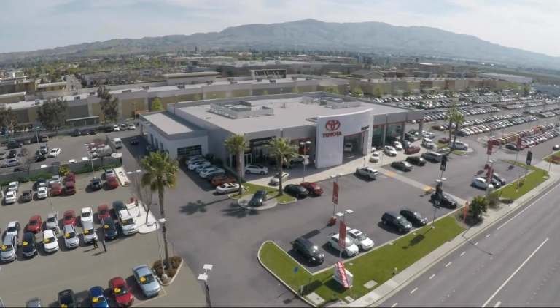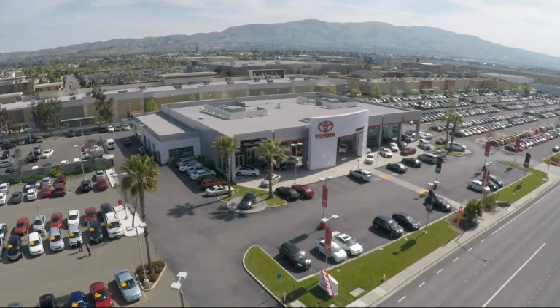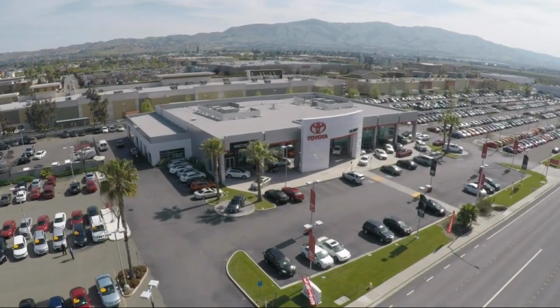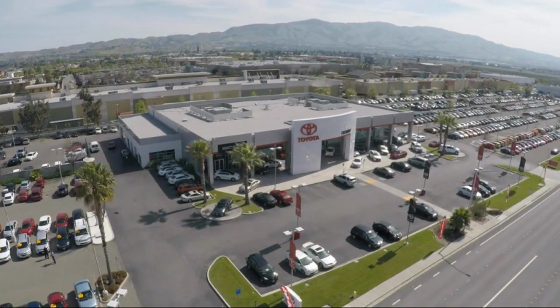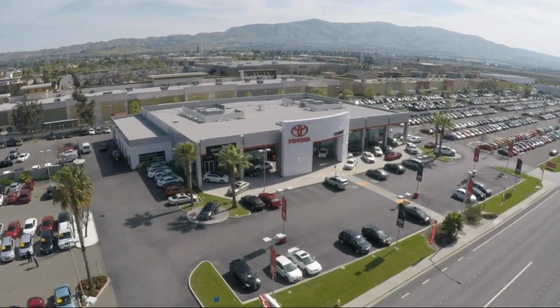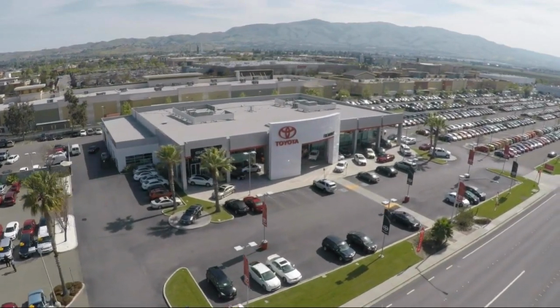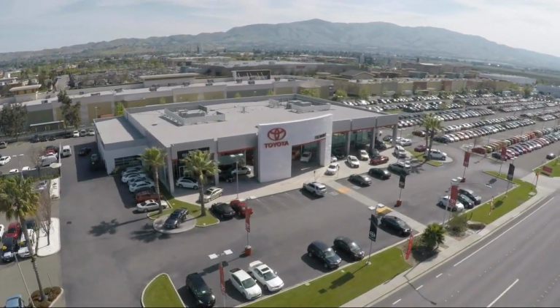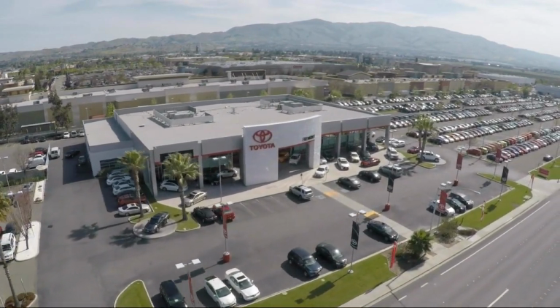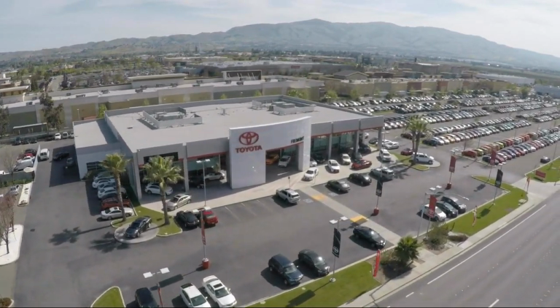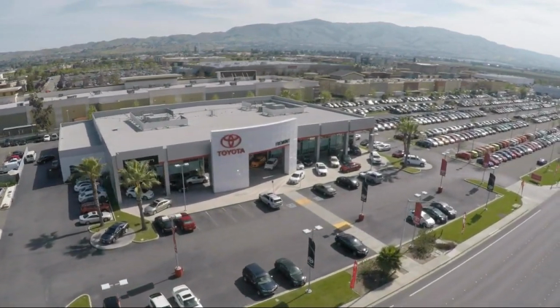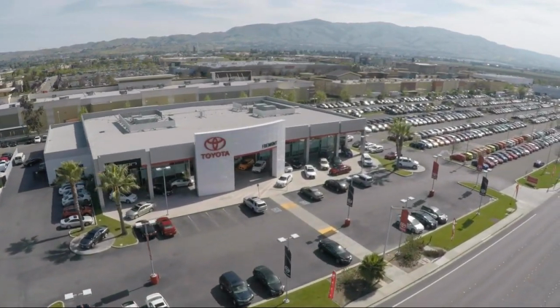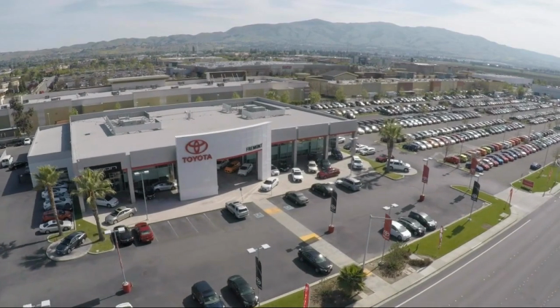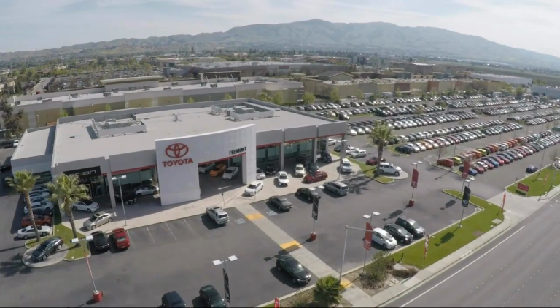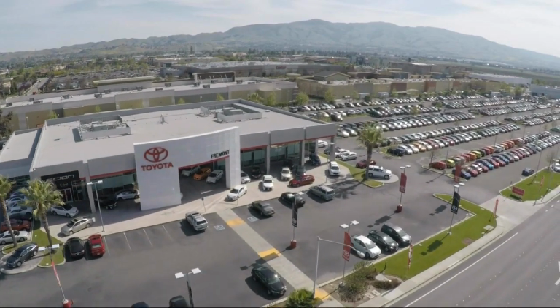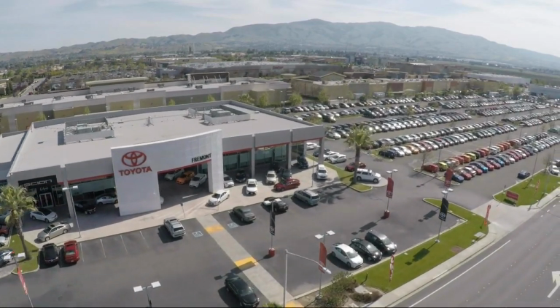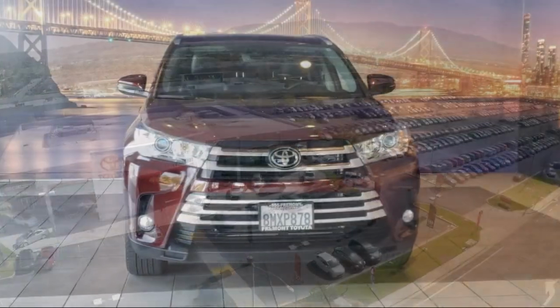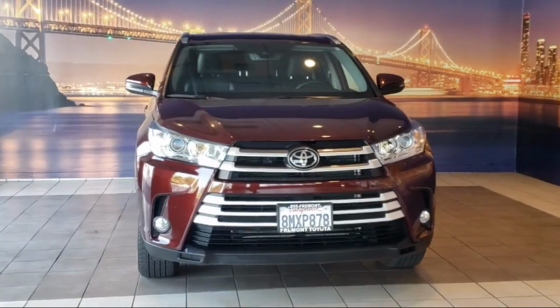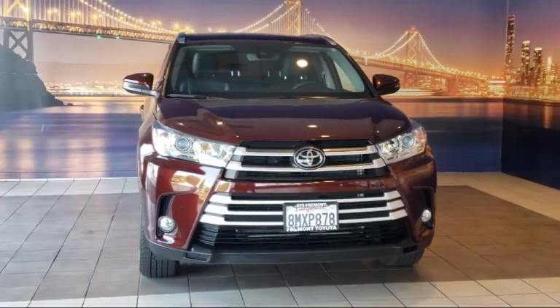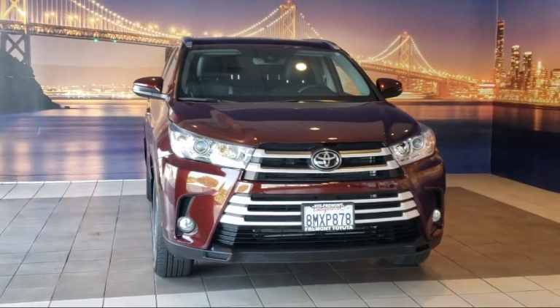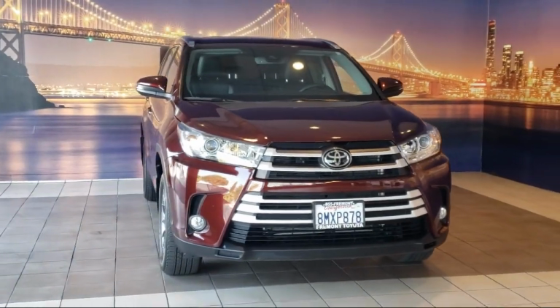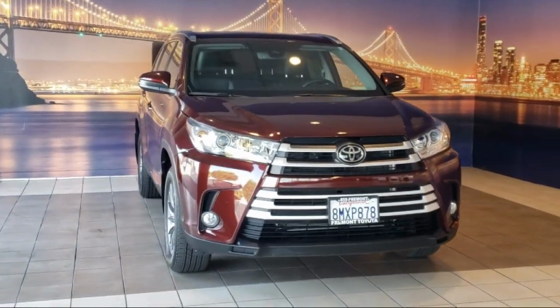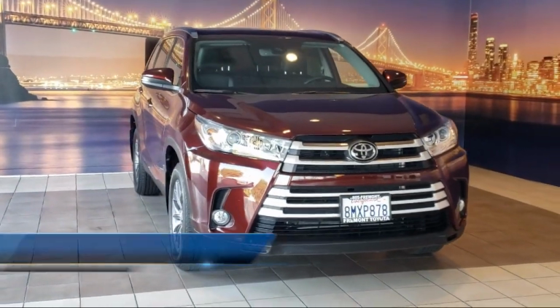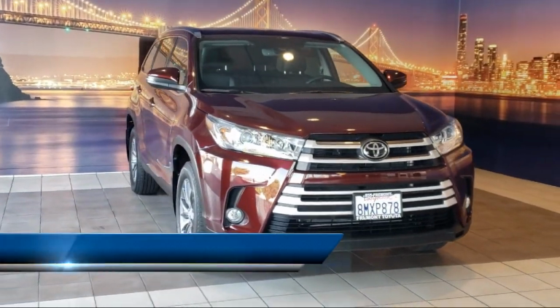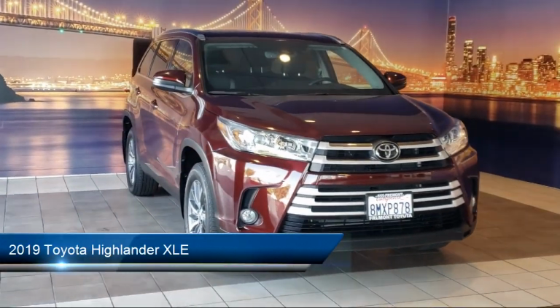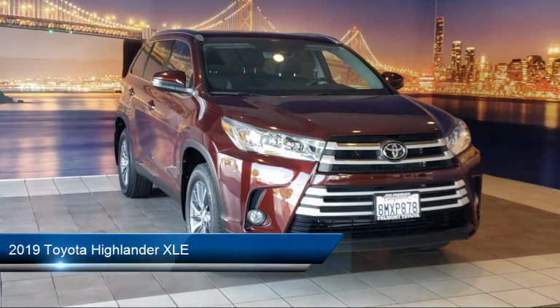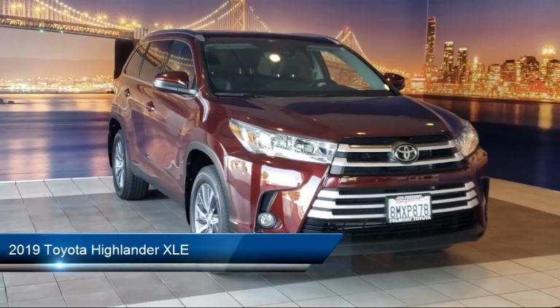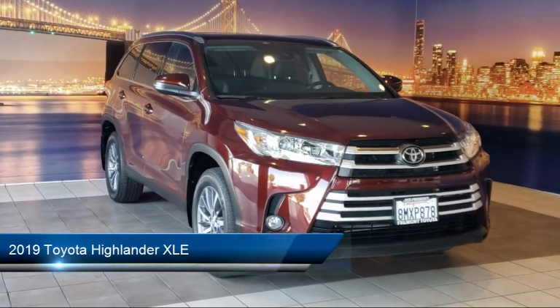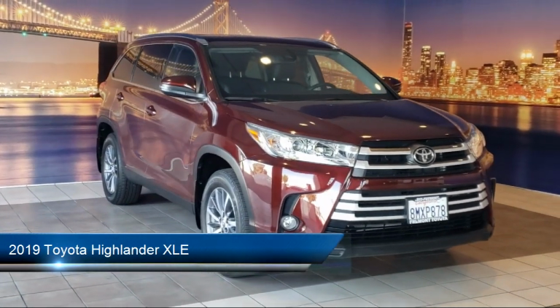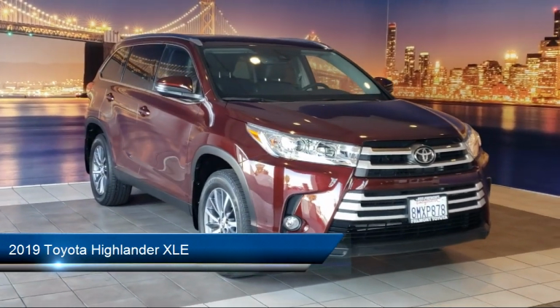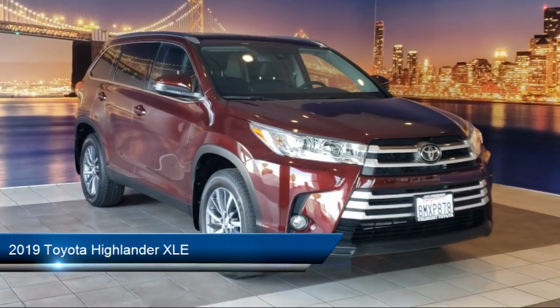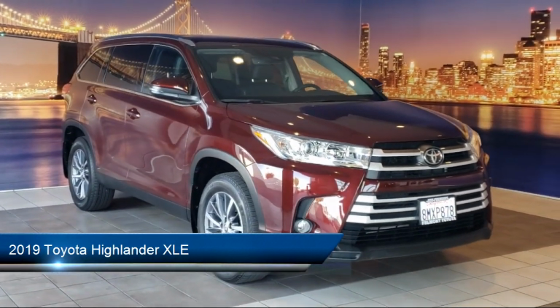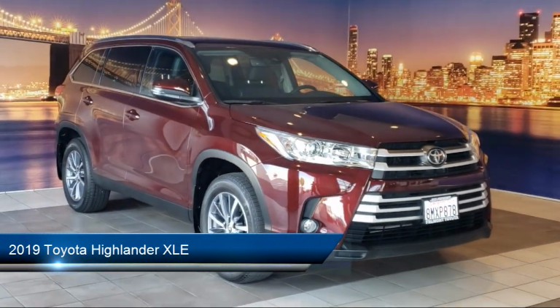Welcome to Fremont Toyota, the South Bay Premier Toyota dealership. Here's a look at another one of our pre-owned vehicles from our great selection of cars, trucks, and SUVs. This vehicle comes equipped with dynamic radar cruise control,